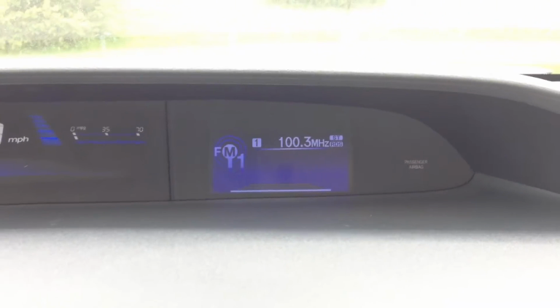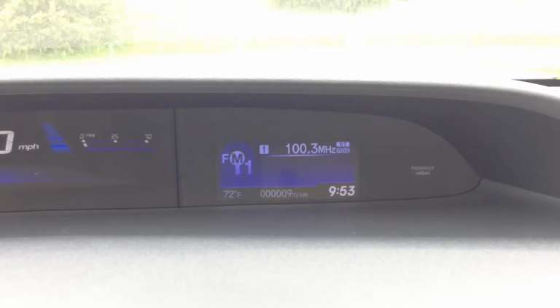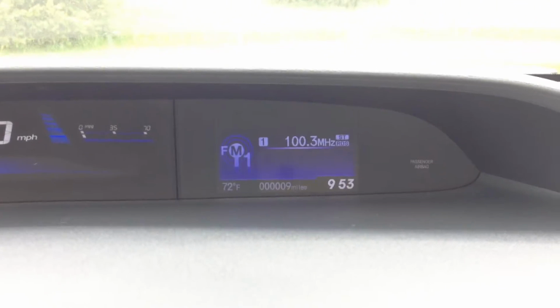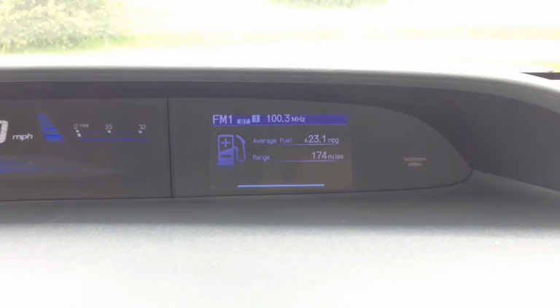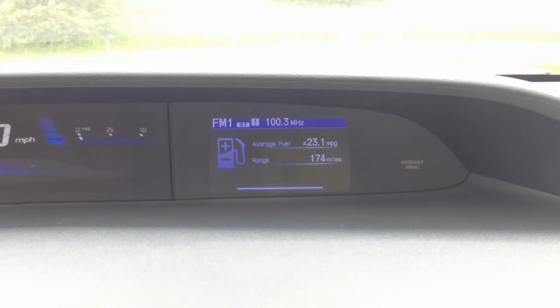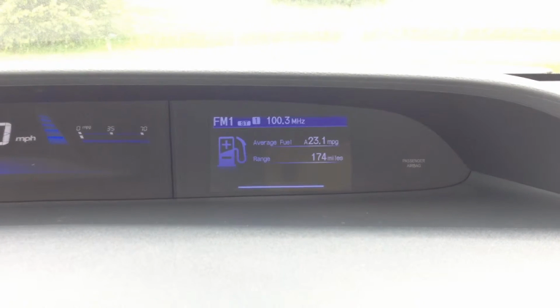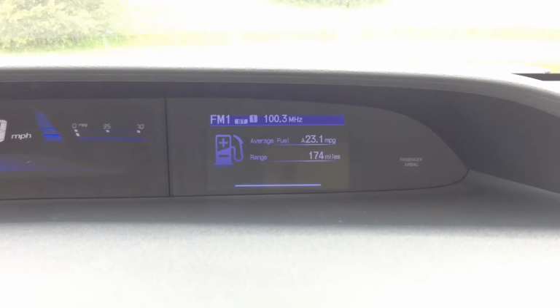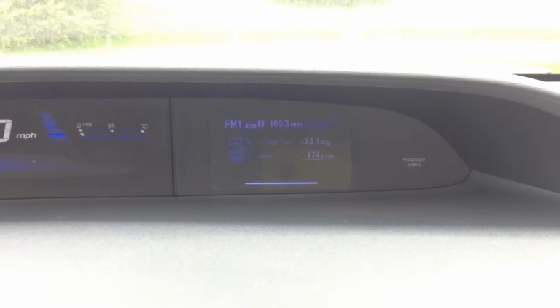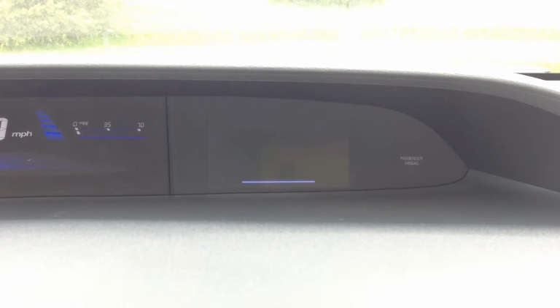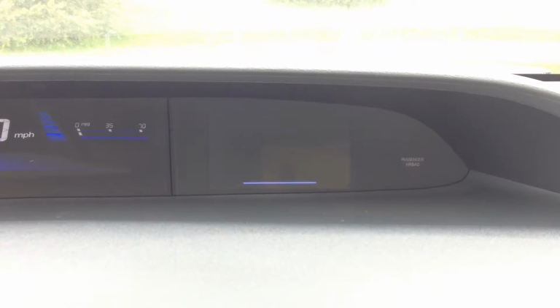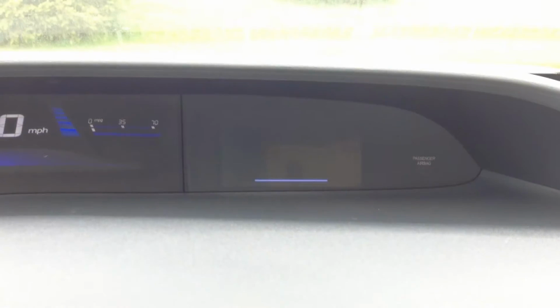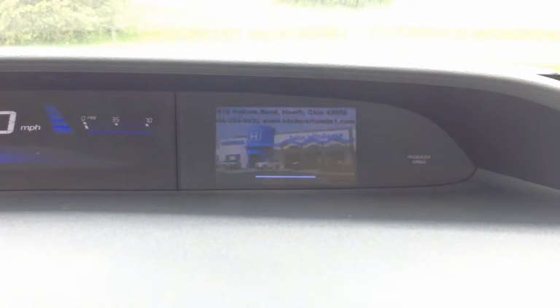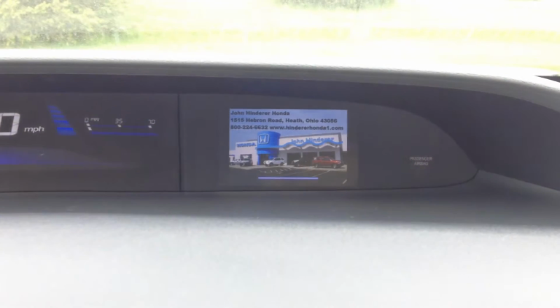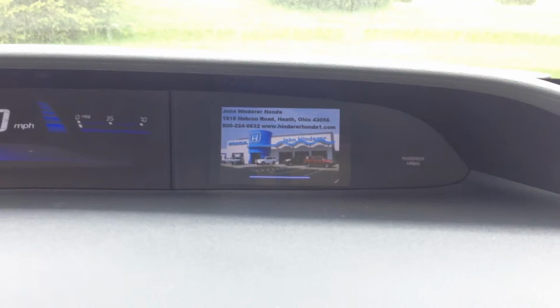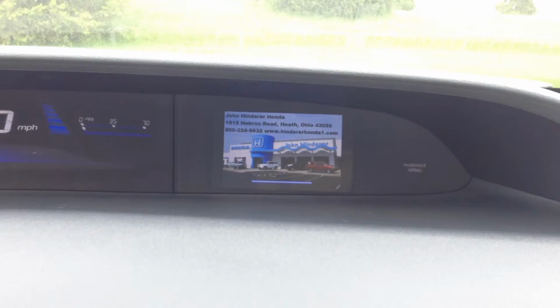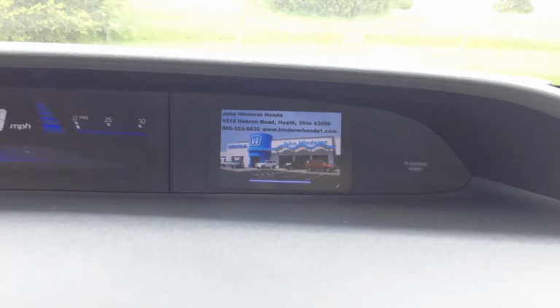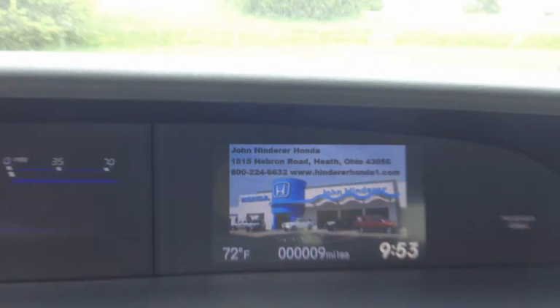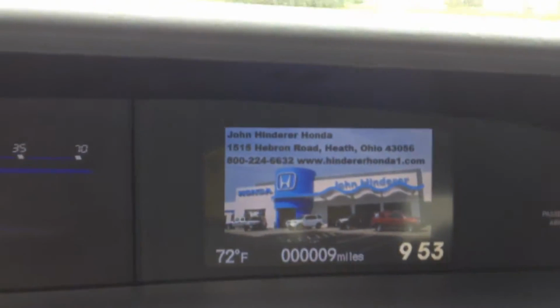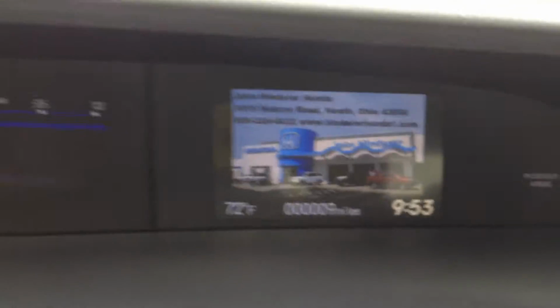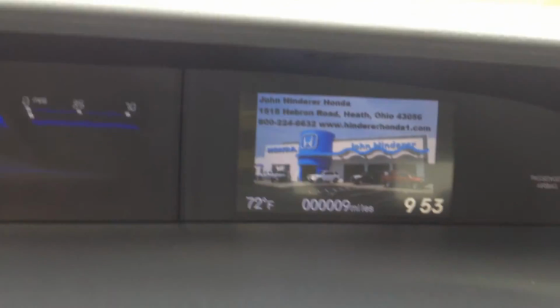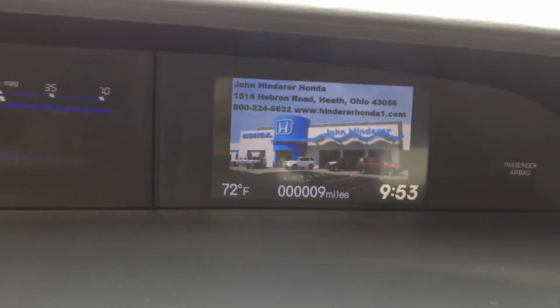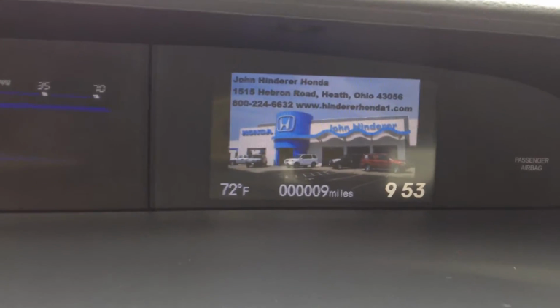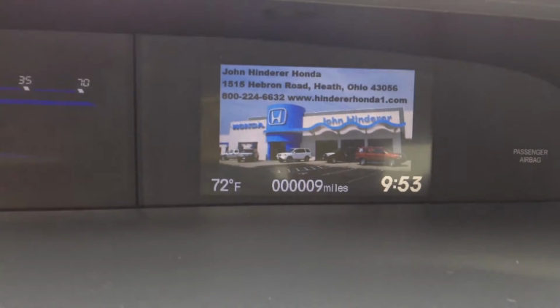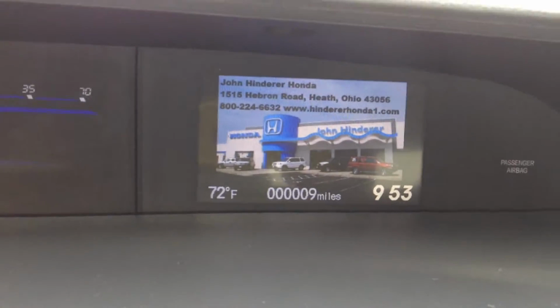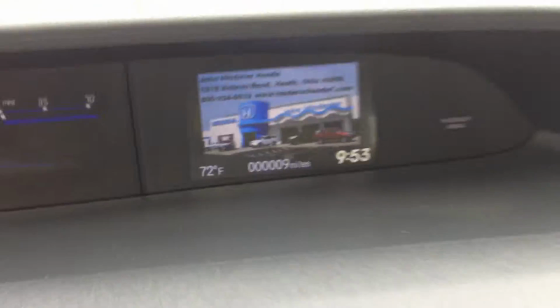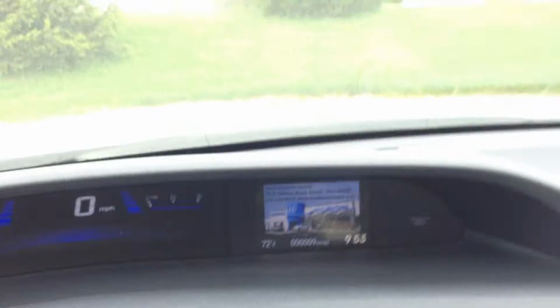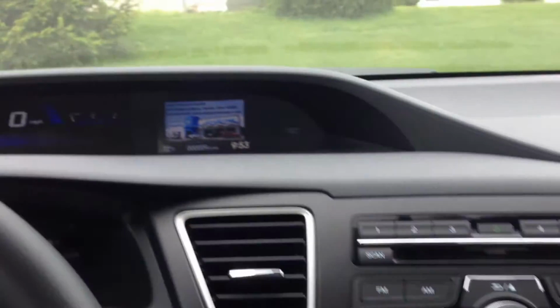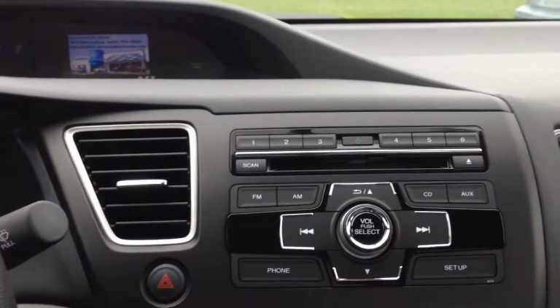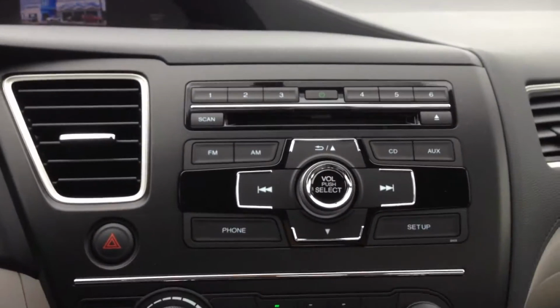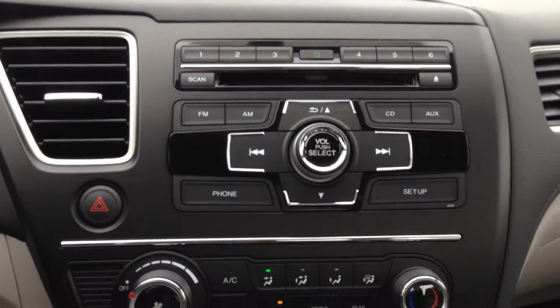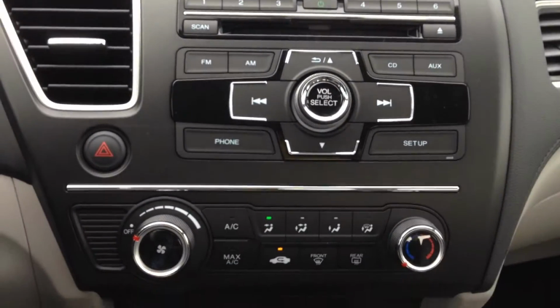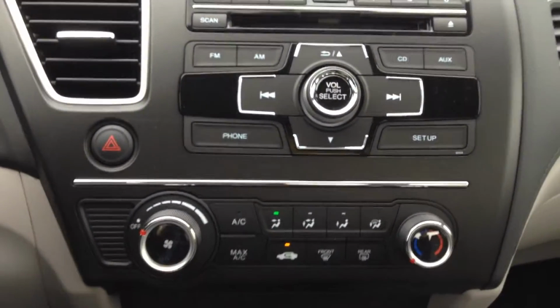There's a radio screen, a trip information screen, a blank screen, and a clock and wallpaper screen. You can see the retro picture of John Henderer Honda there. Good look at the dash for you.